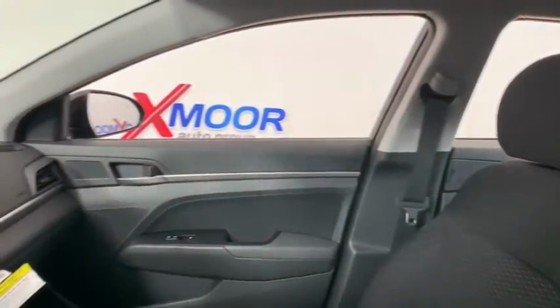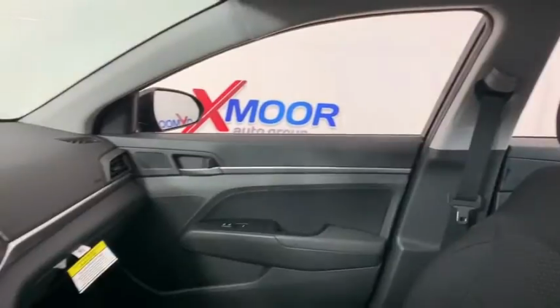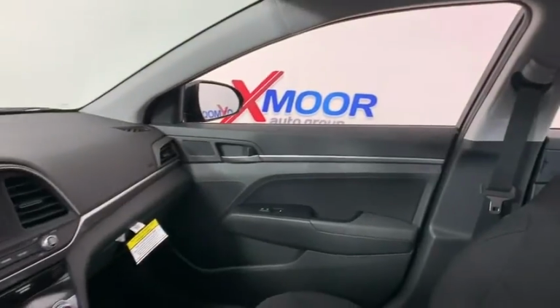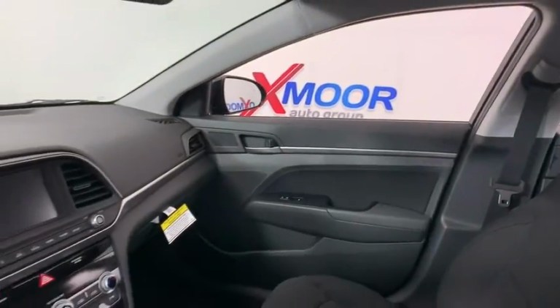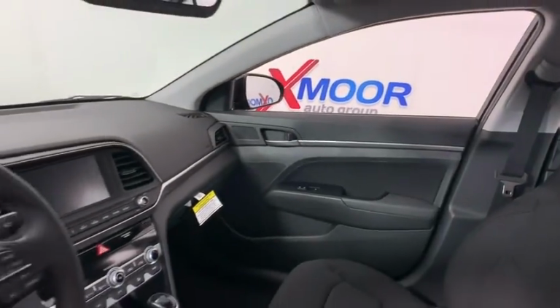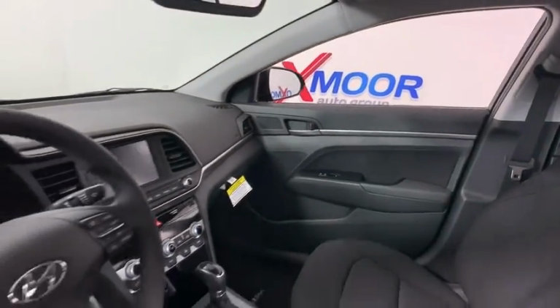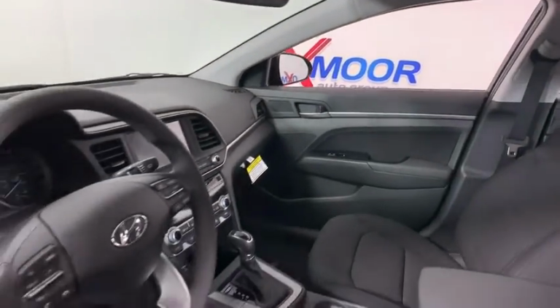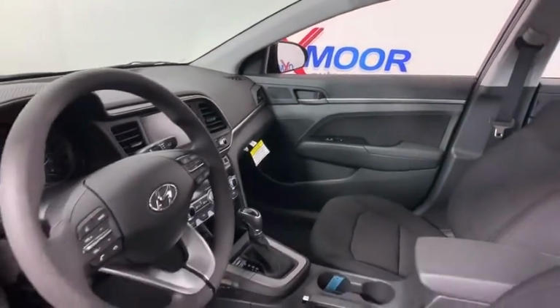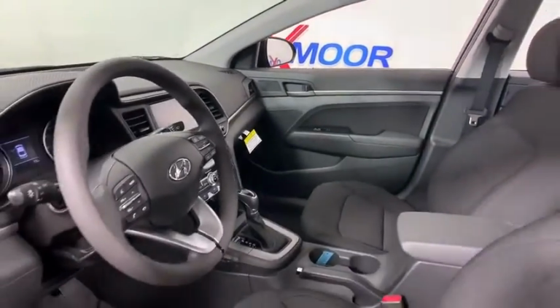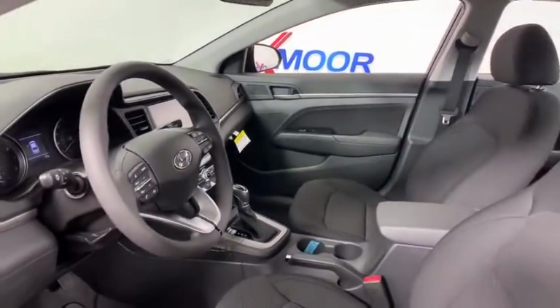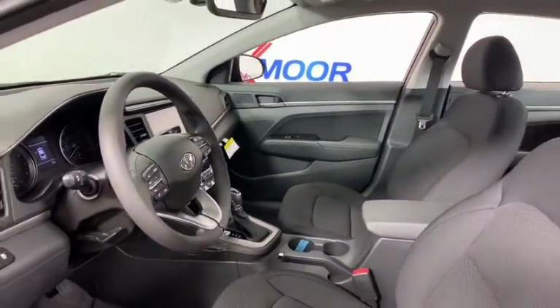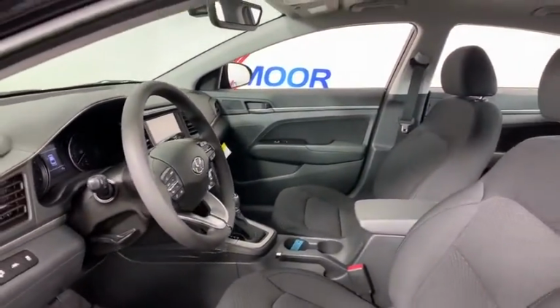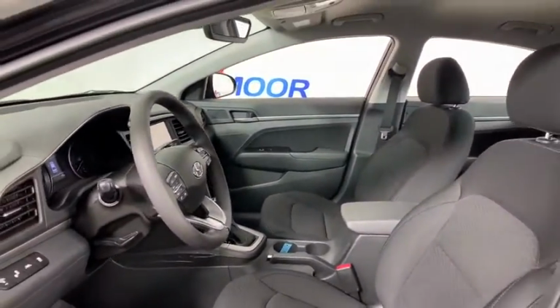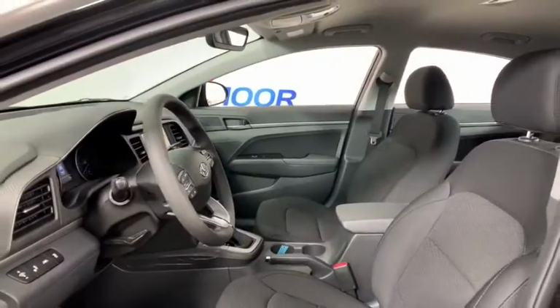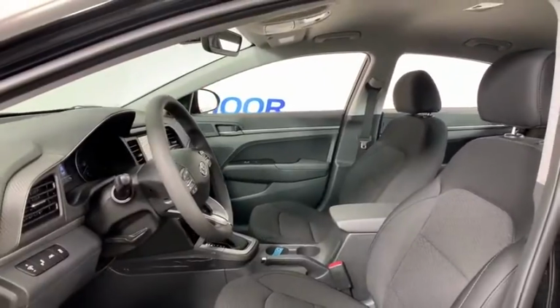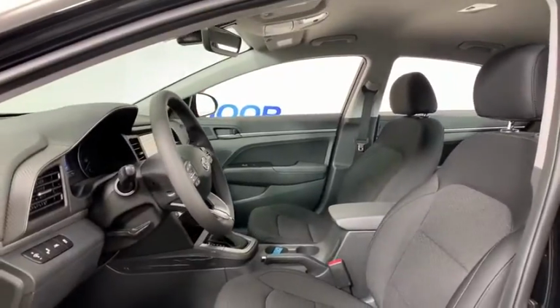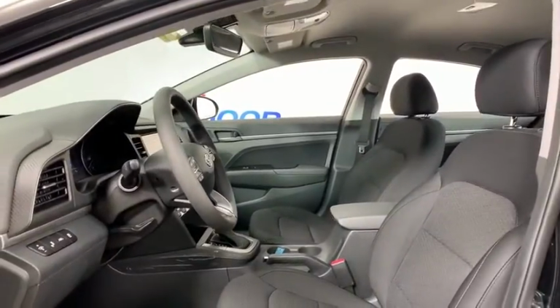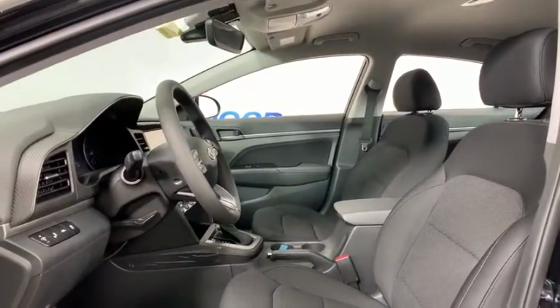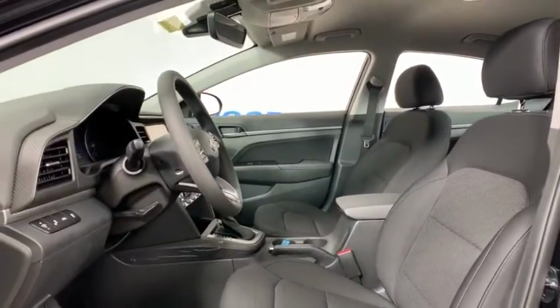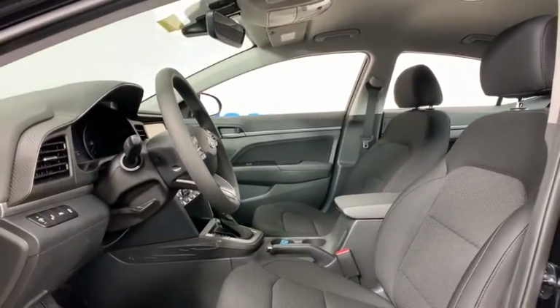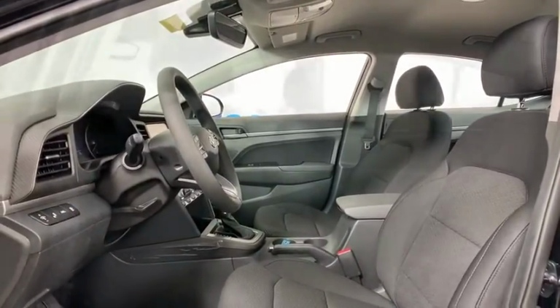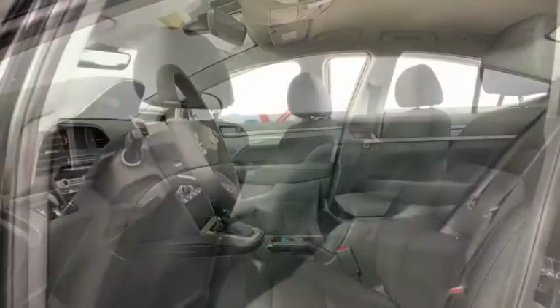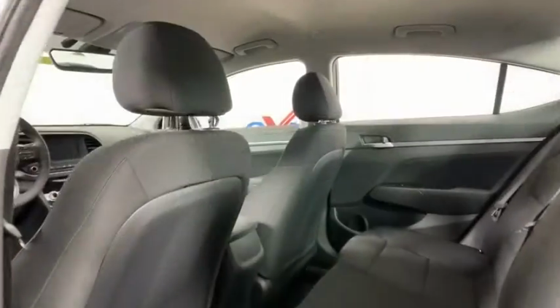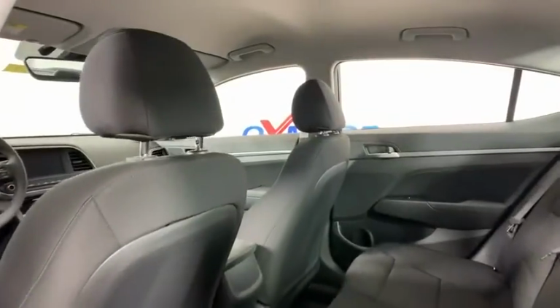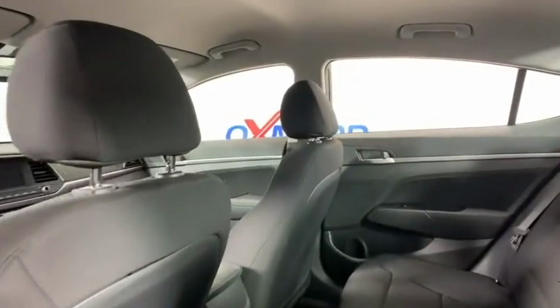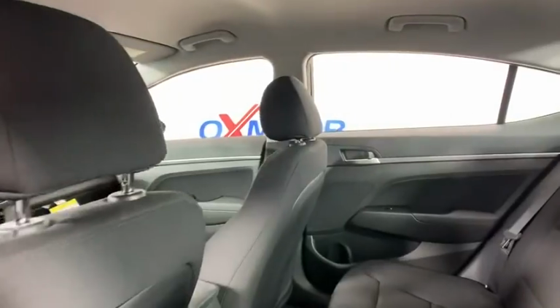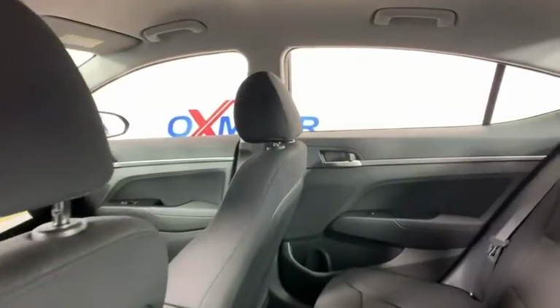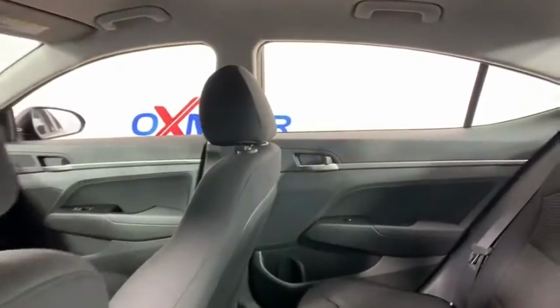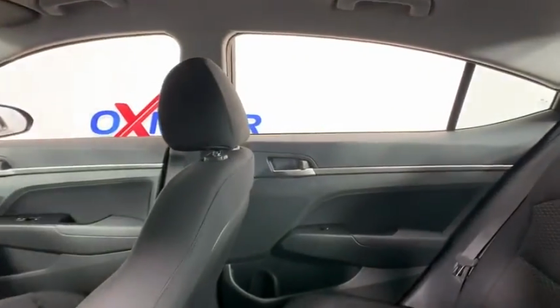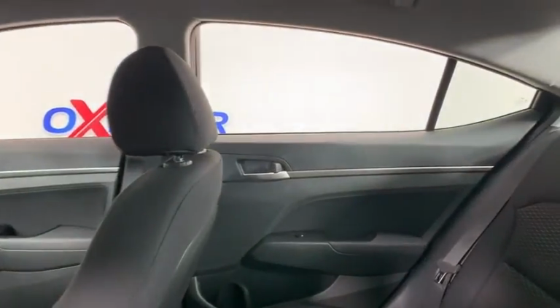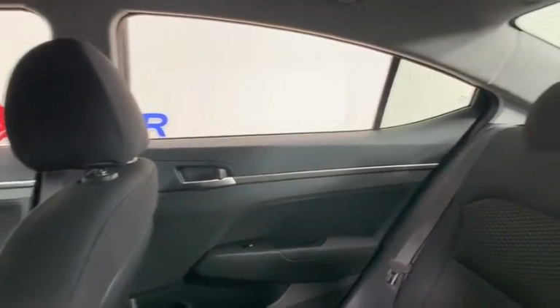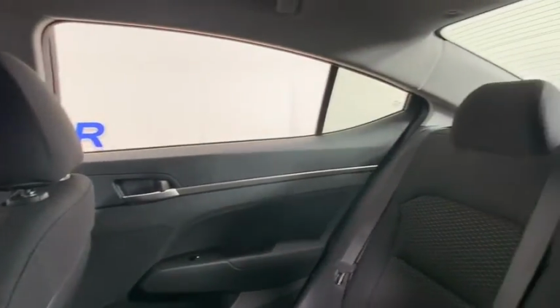Here are some of this vehicle's great options: traction control, dual airbags, alloy wheels, power steering, four-wheel disc brakes, auto-dimming rear-view mirror, electronic stability control, trip computer, rear window defroster.